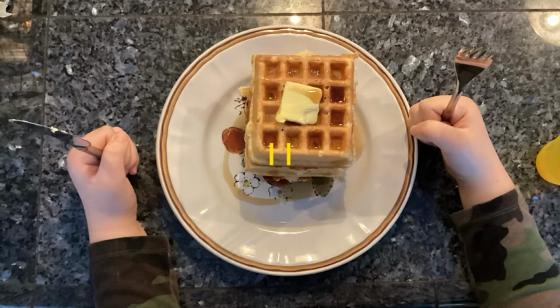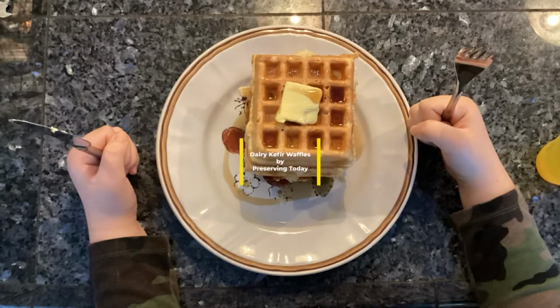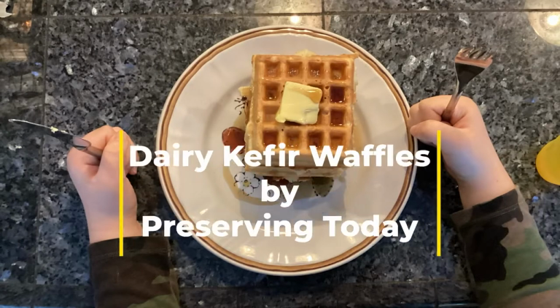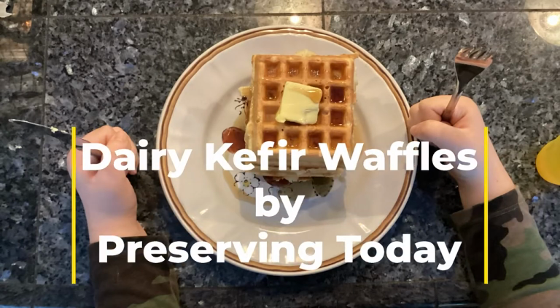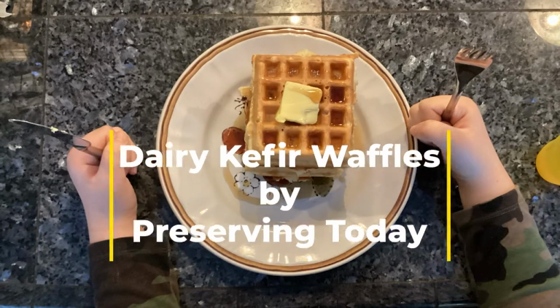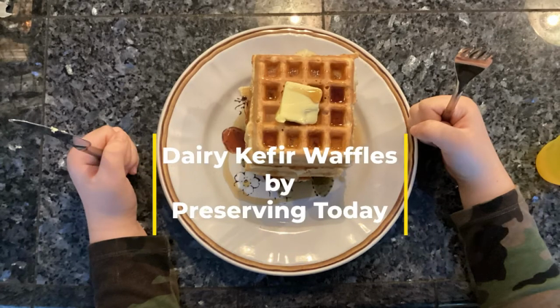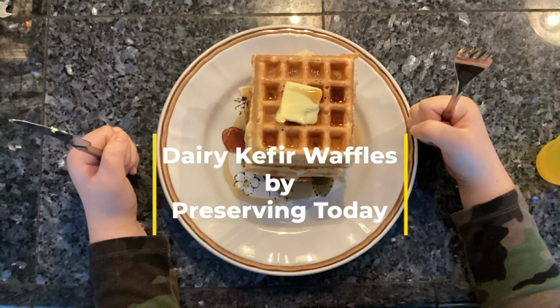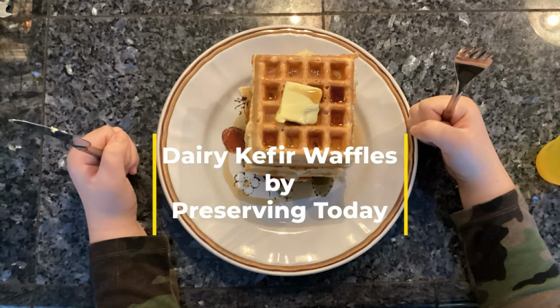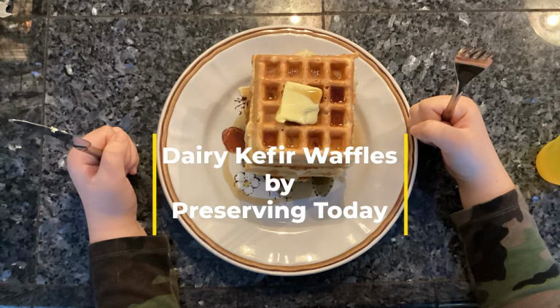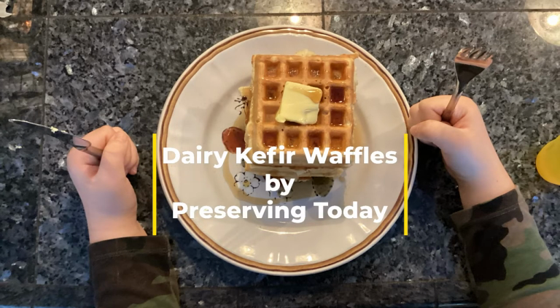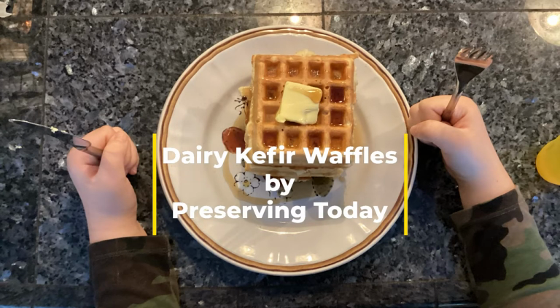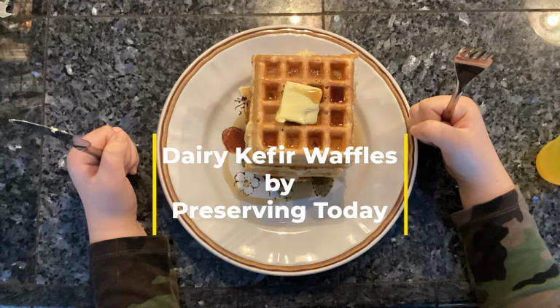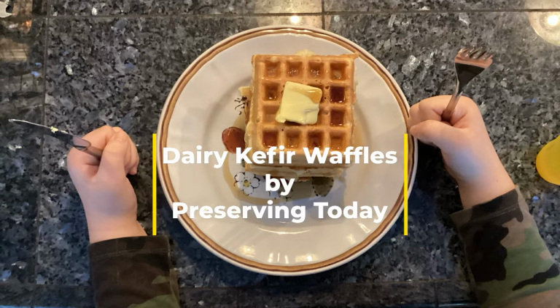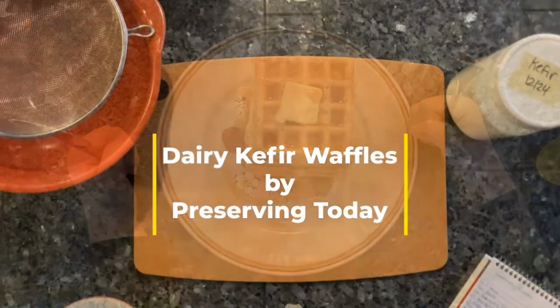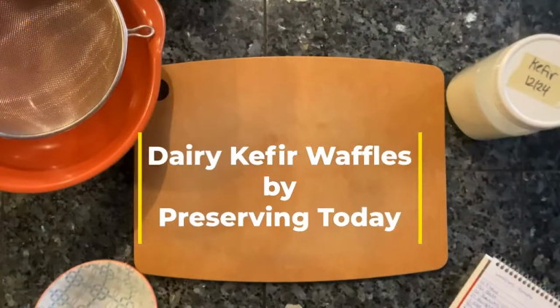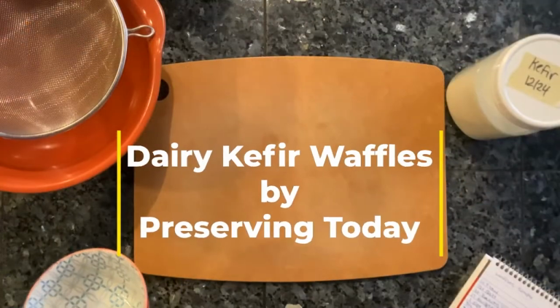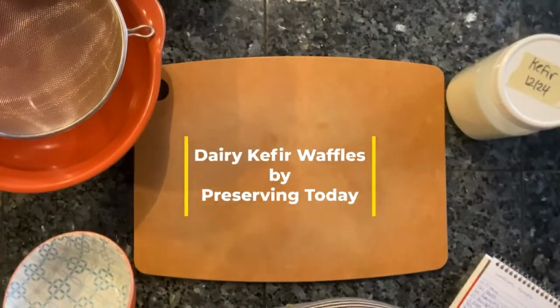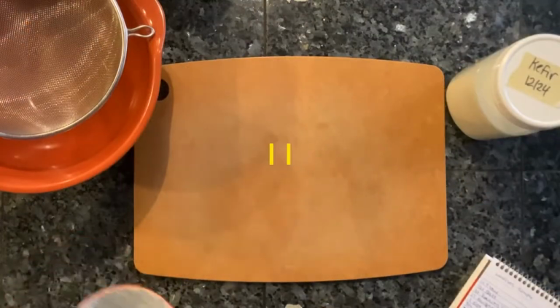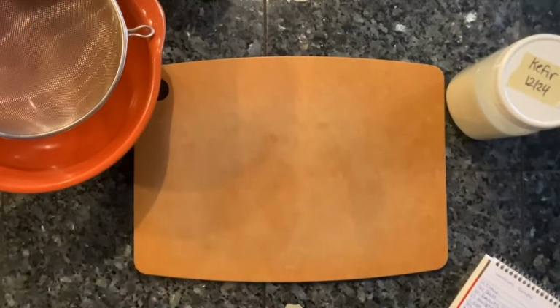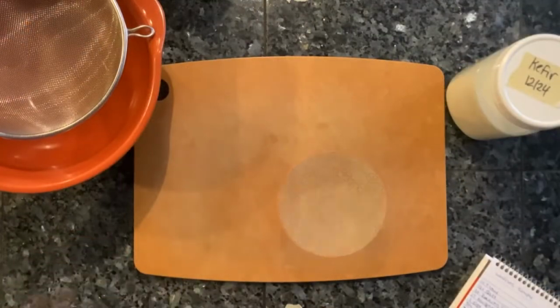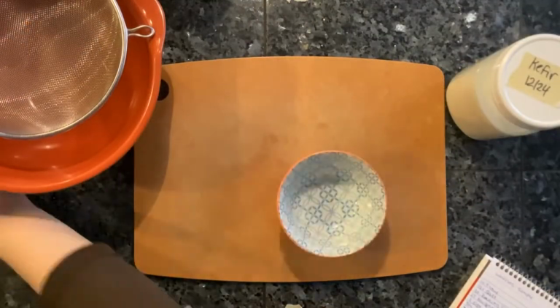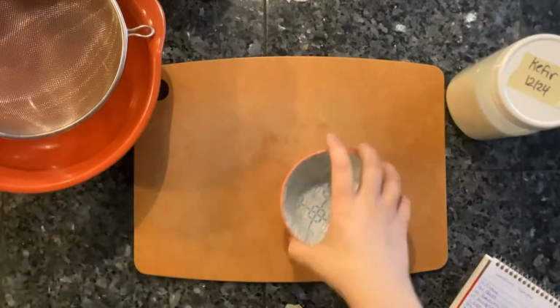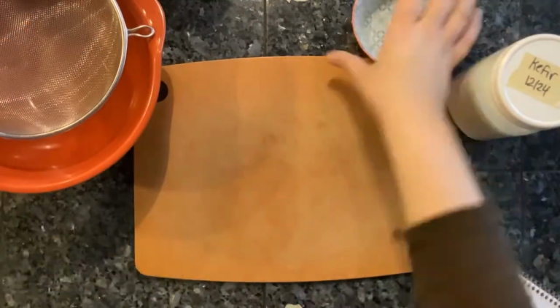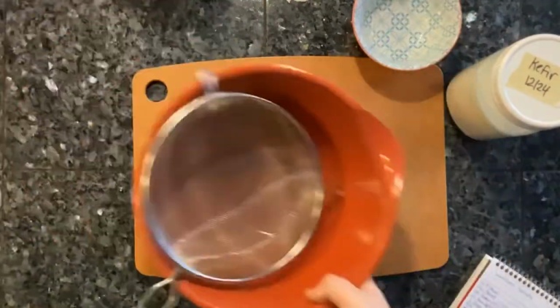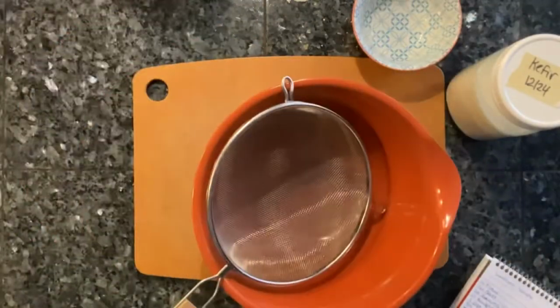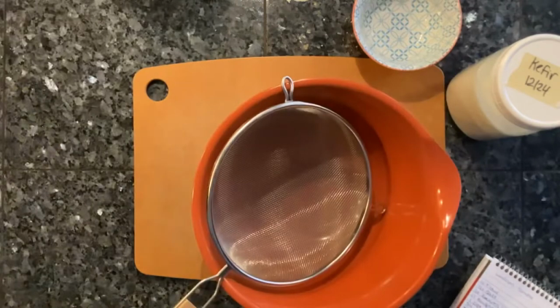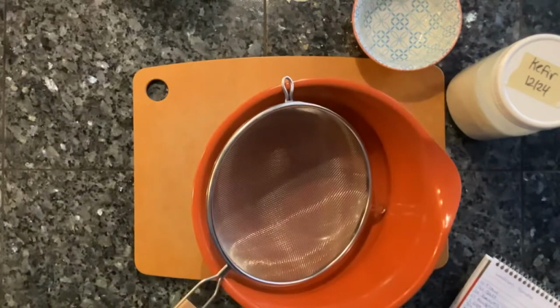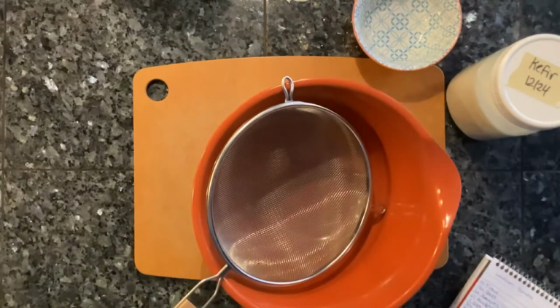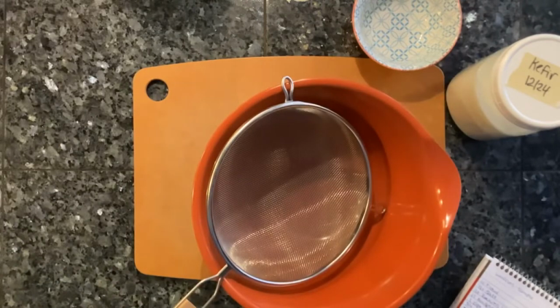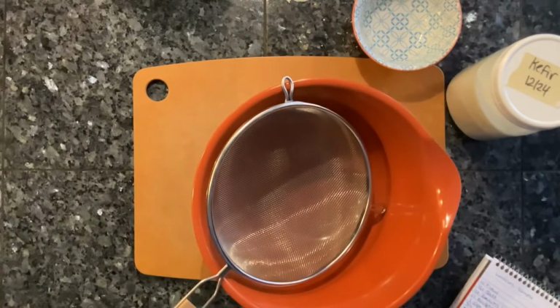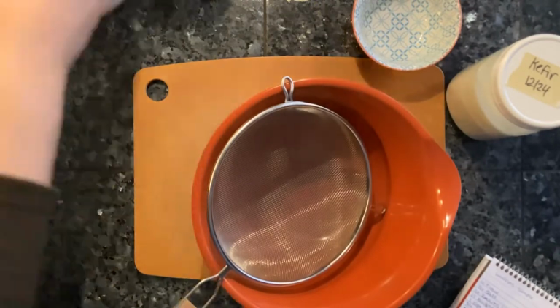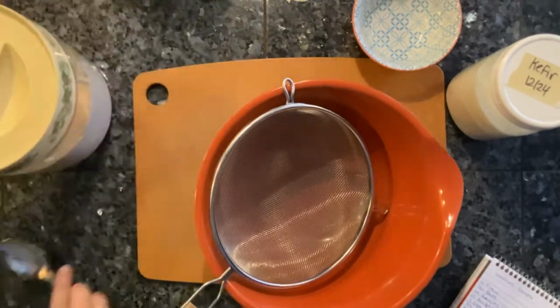Hello, I'm Lani and we are making a kefir waffles recipe today. Before I start, I like to get all my ingredients out. This just helps me make sure that I'm not missing anything that's necessary to make the recipe.